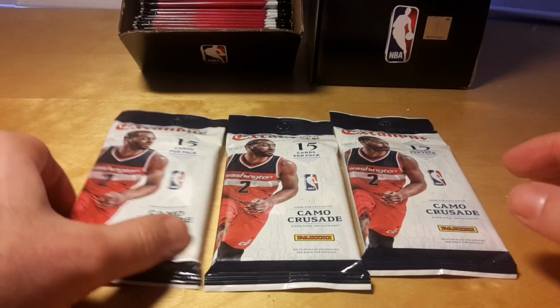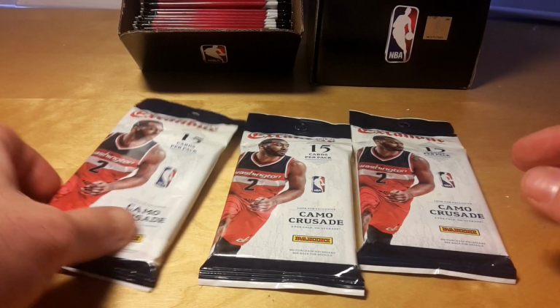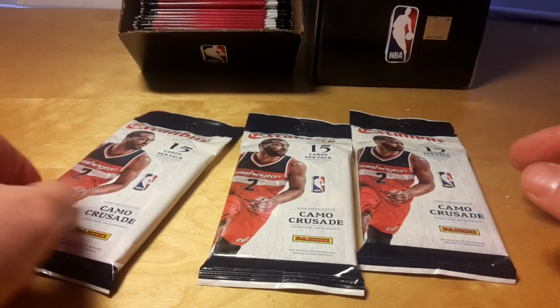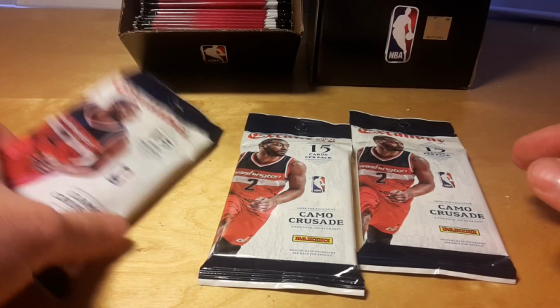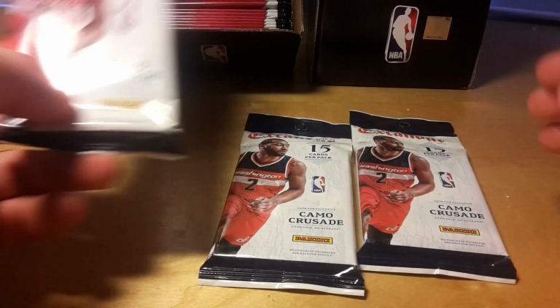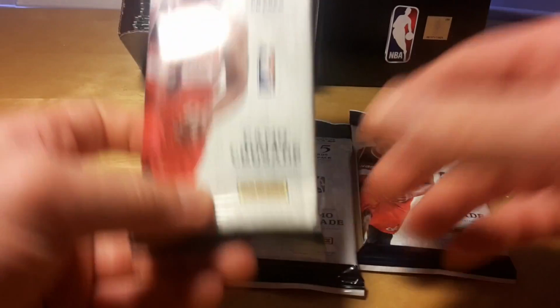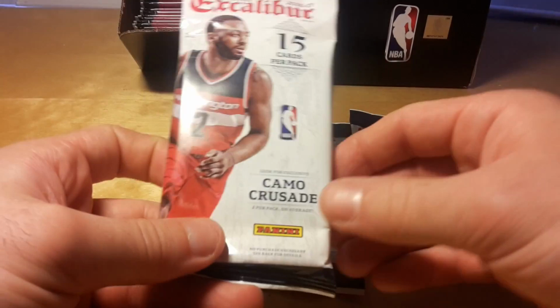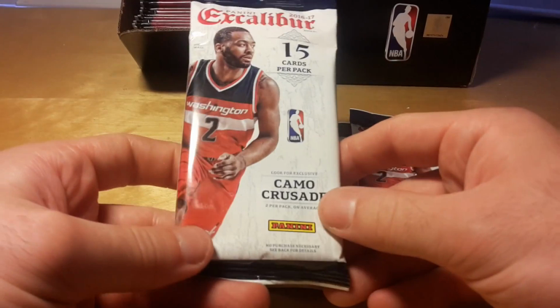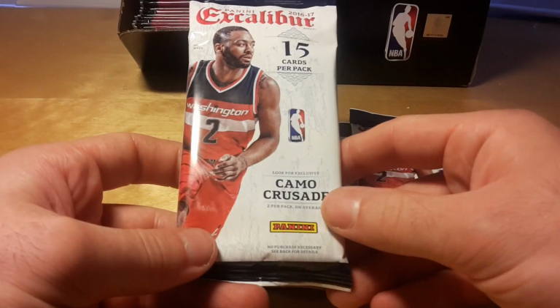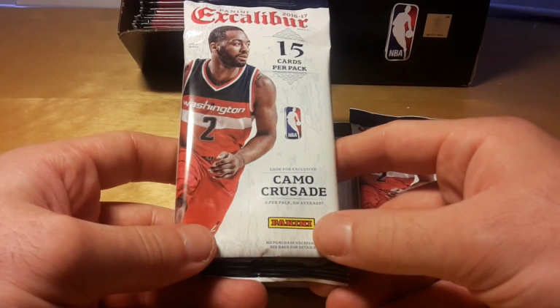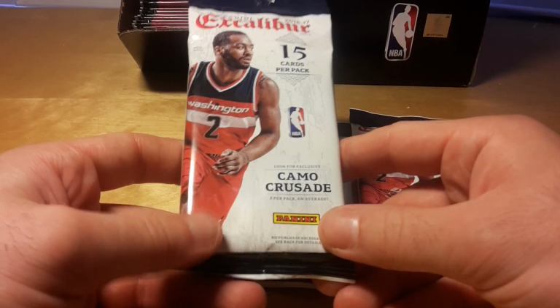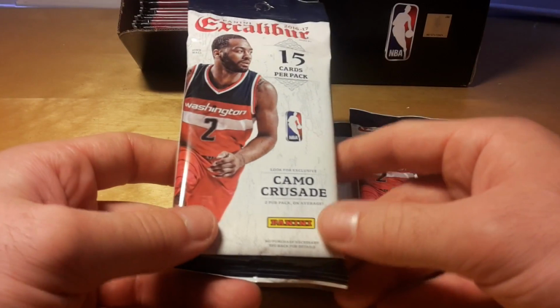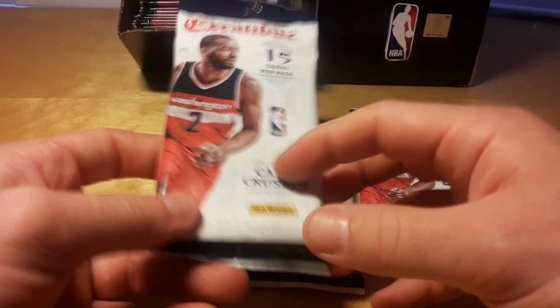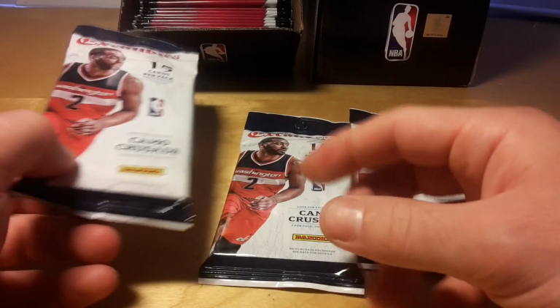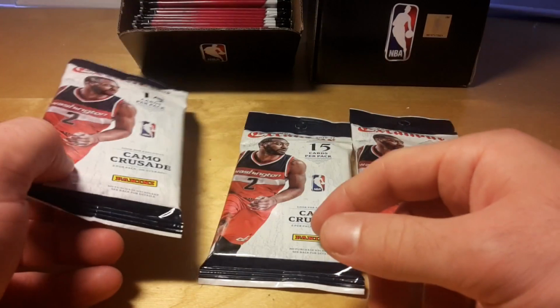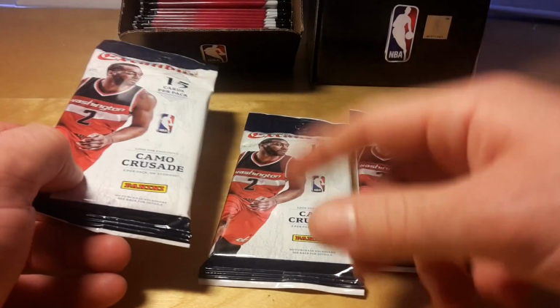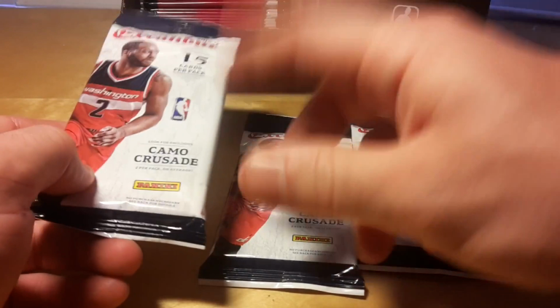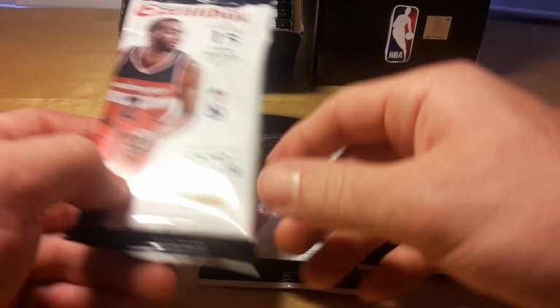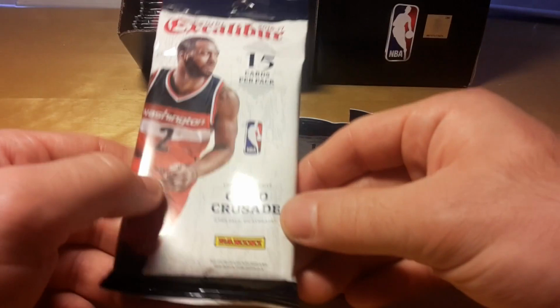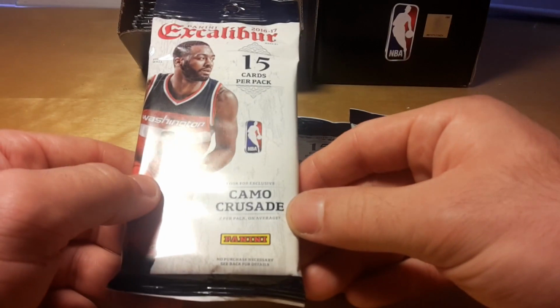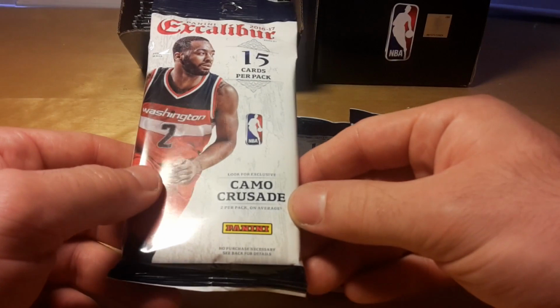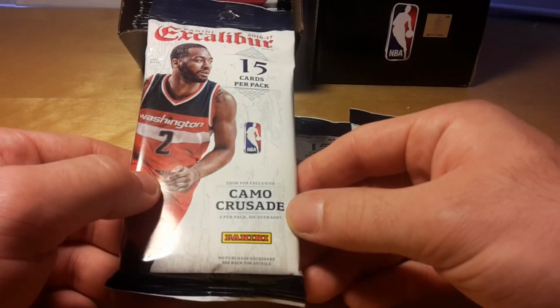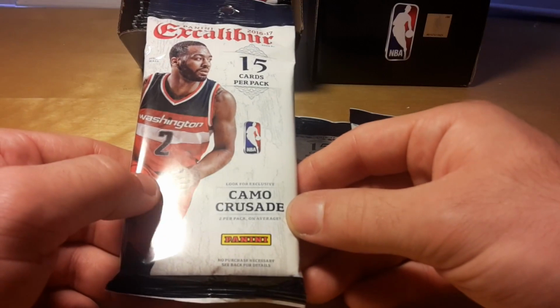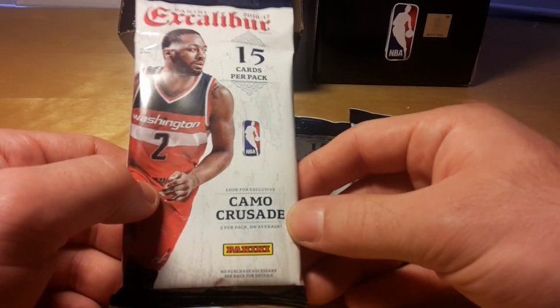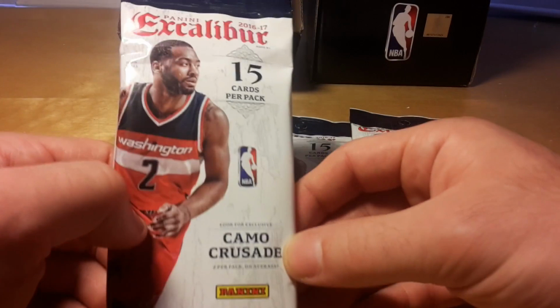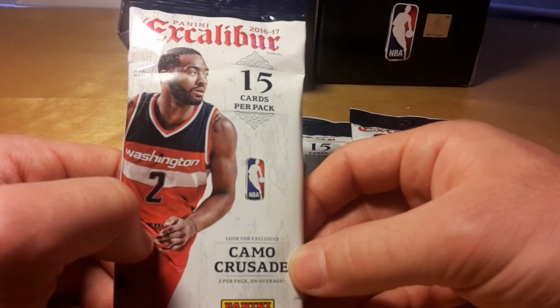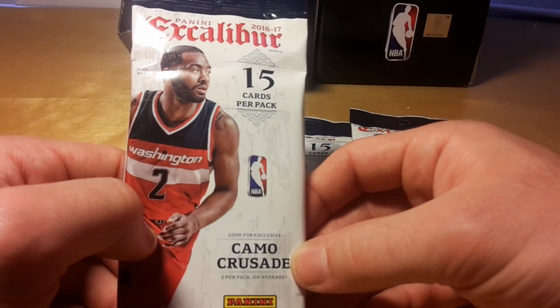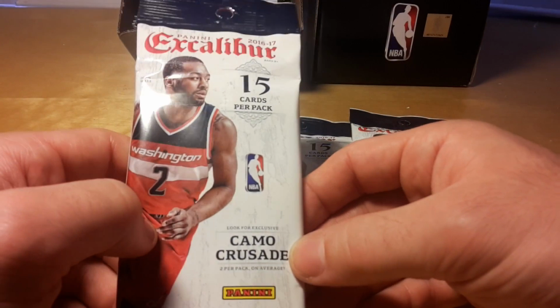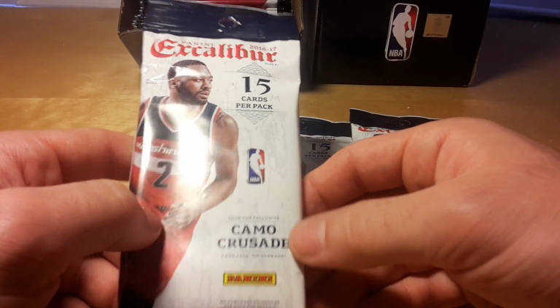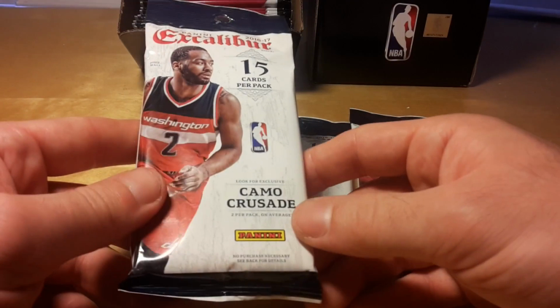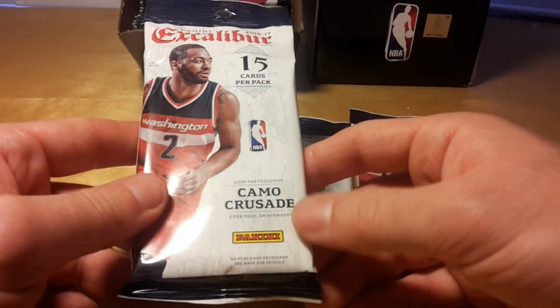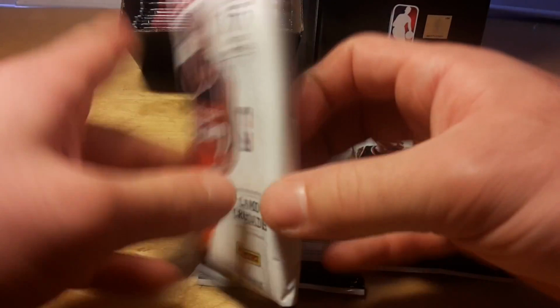What's up gangsters! I hope your crime is going smoothly. Today we are breaking three fat packs of 2016-17 Panini Excalibur basketball.